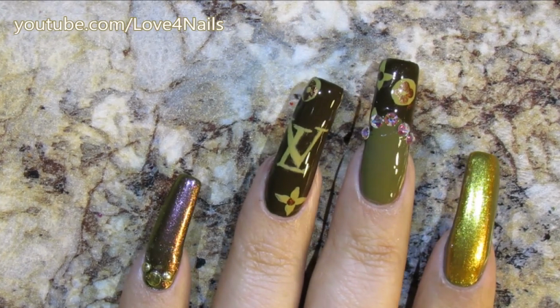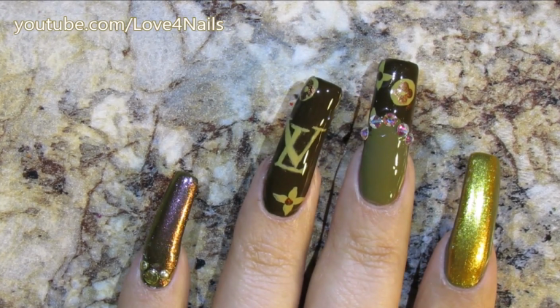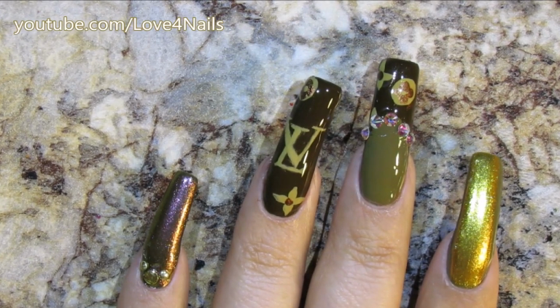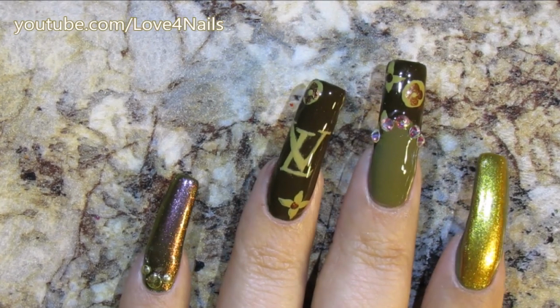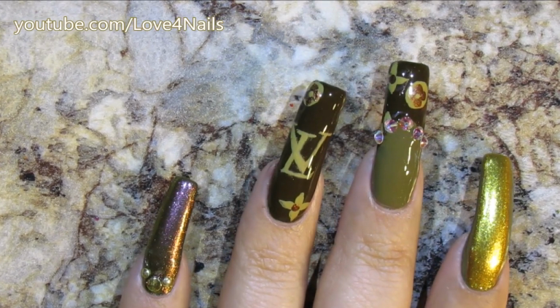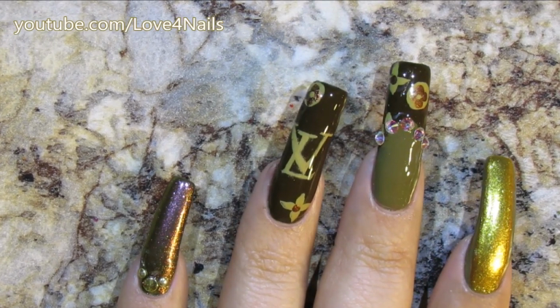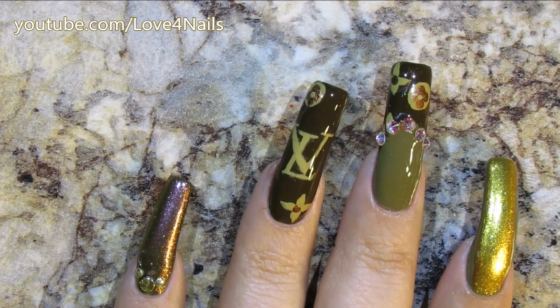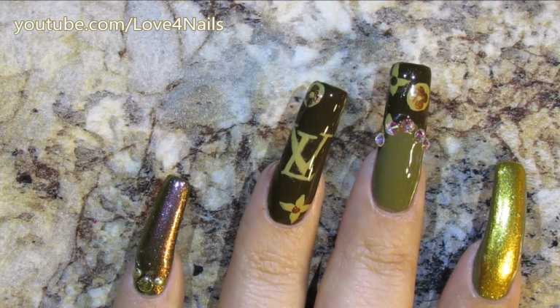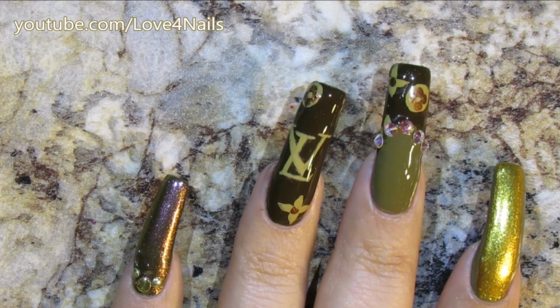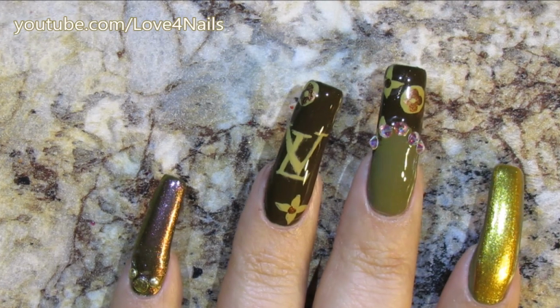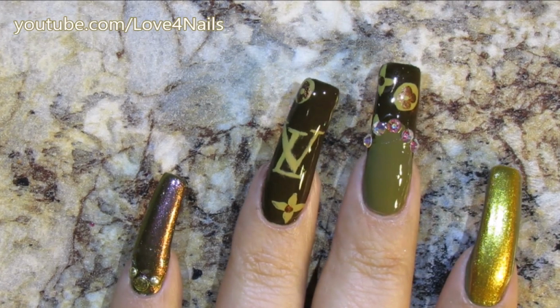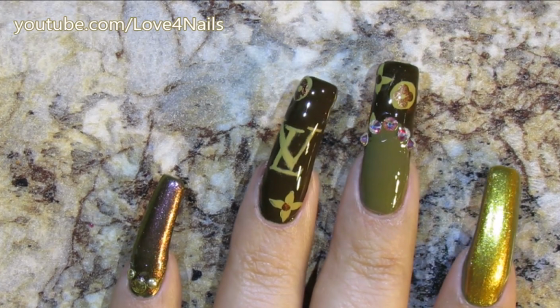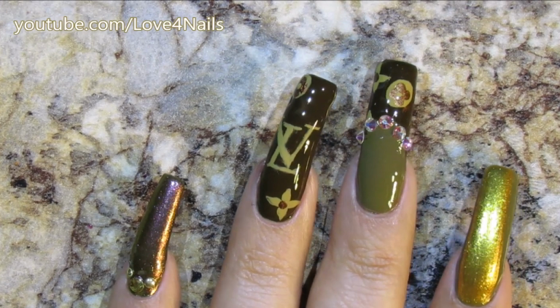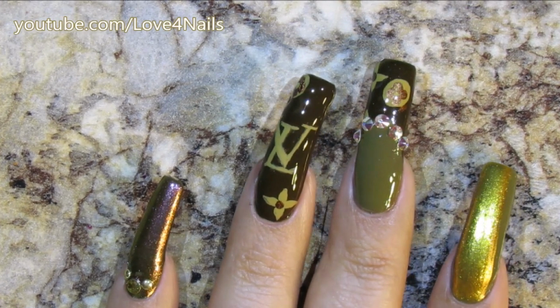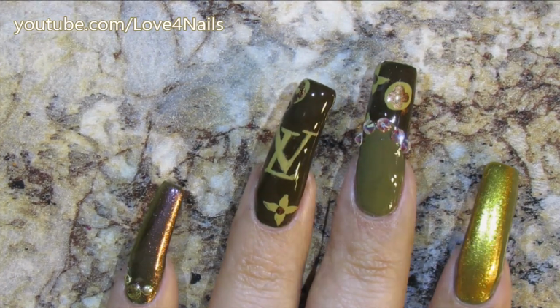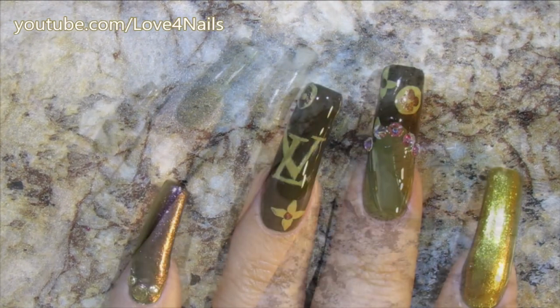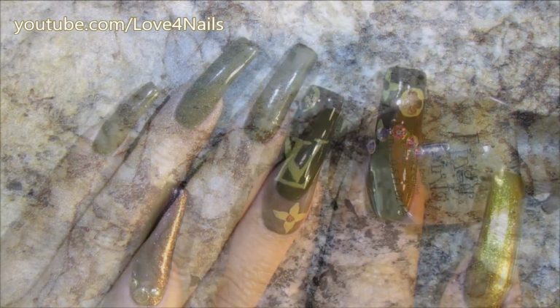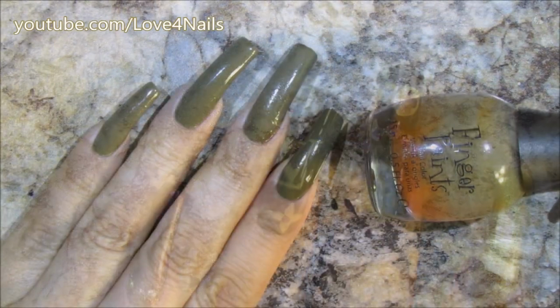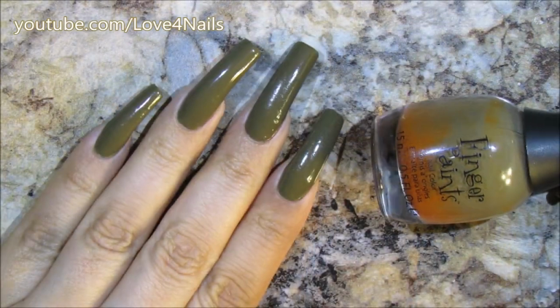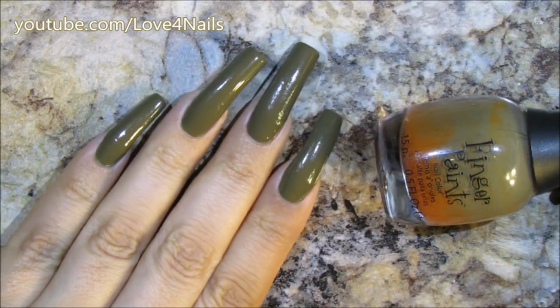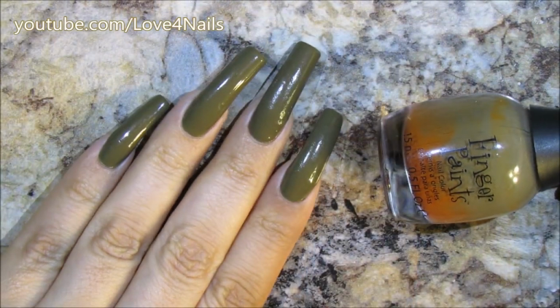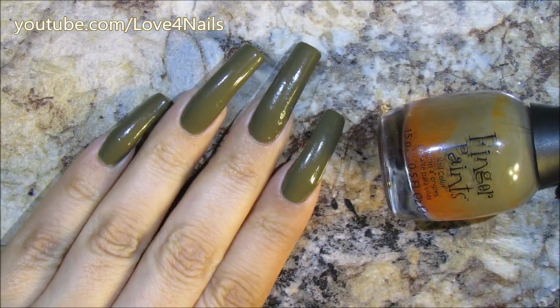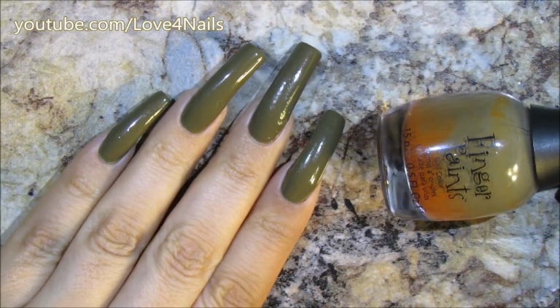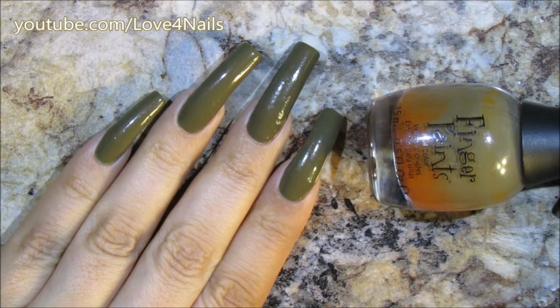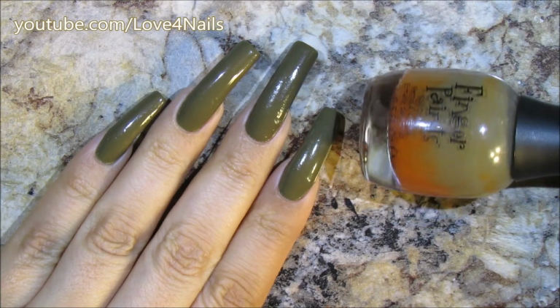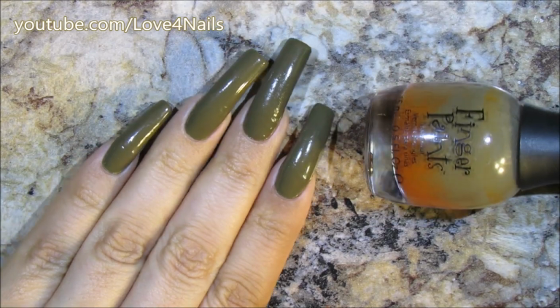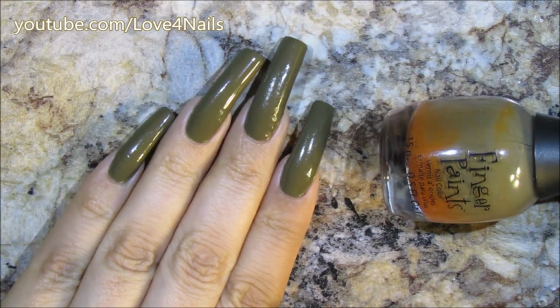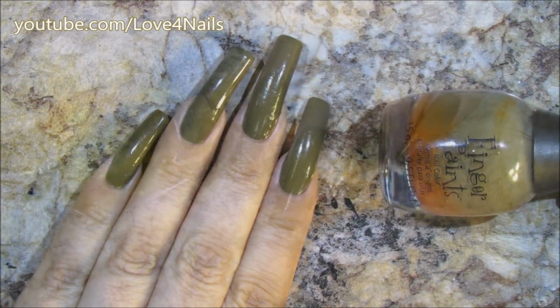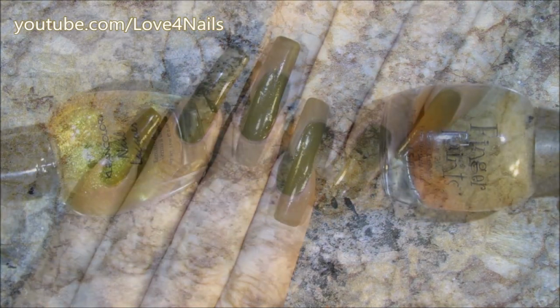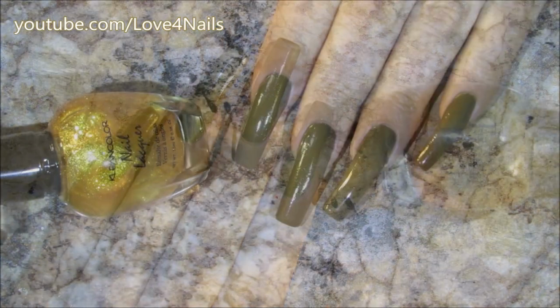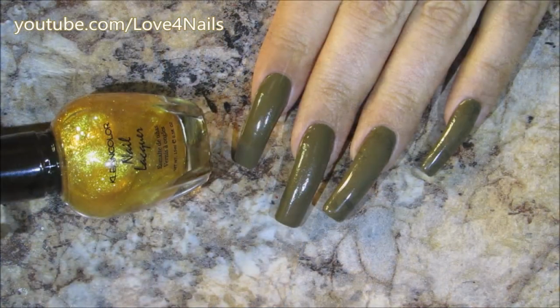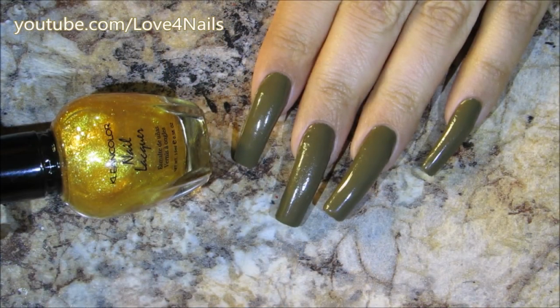Hello everyone, today we're going to be working on this nail art design. Let's get started. I'm starting off with this brown nail polish by Finger Paint — this one's called 'It Baroque,' just because I've been using it all day.